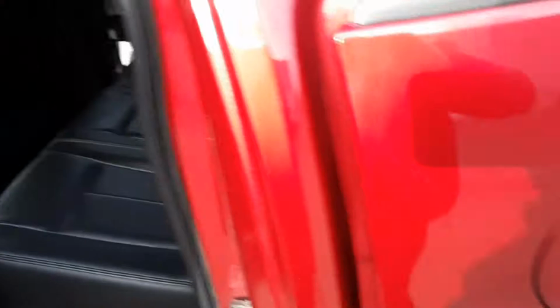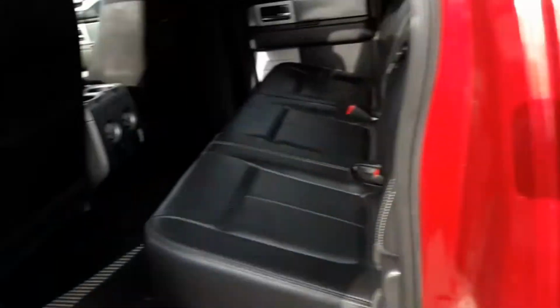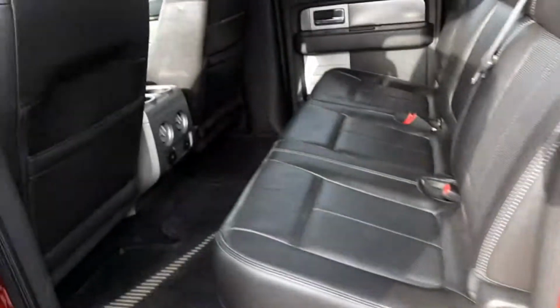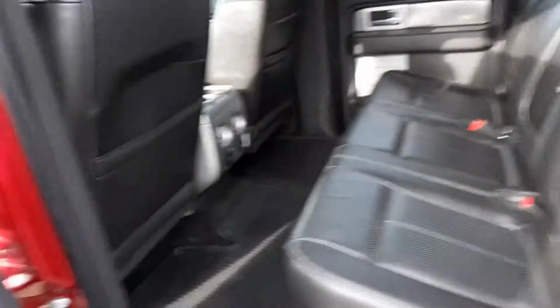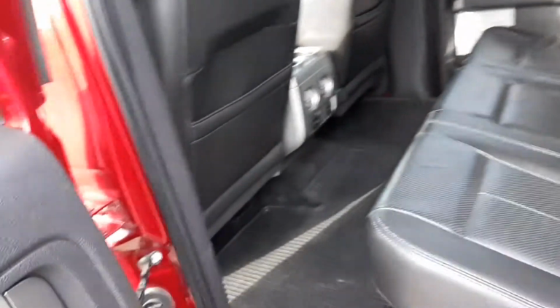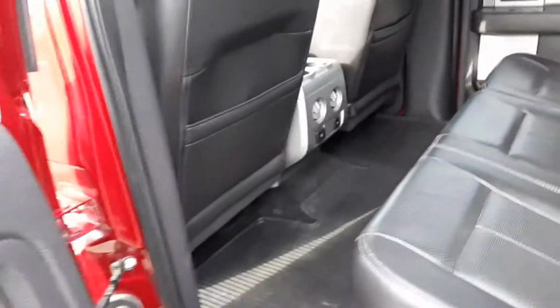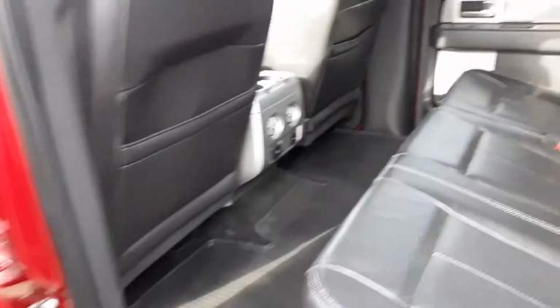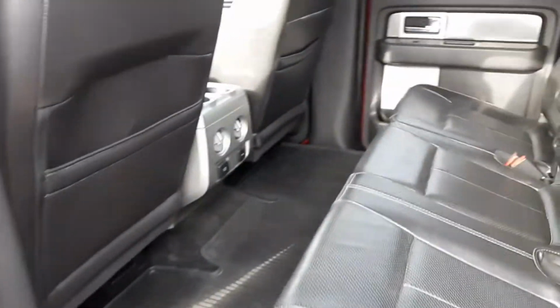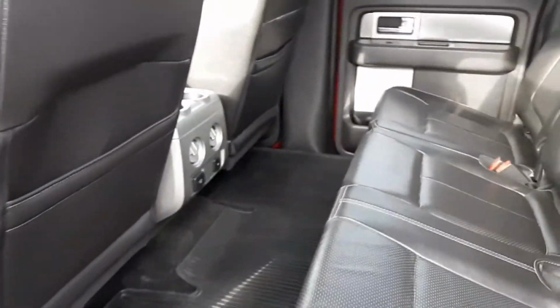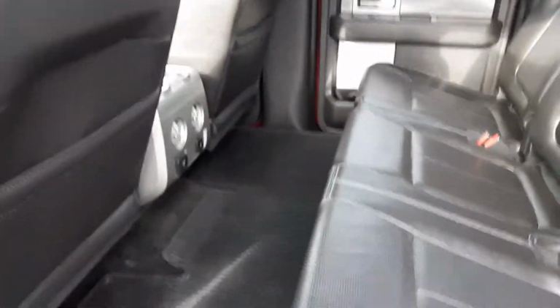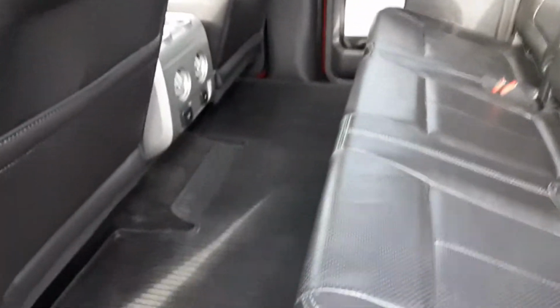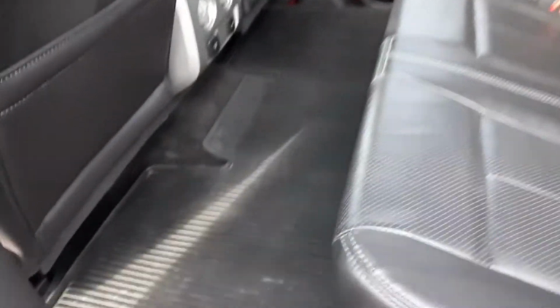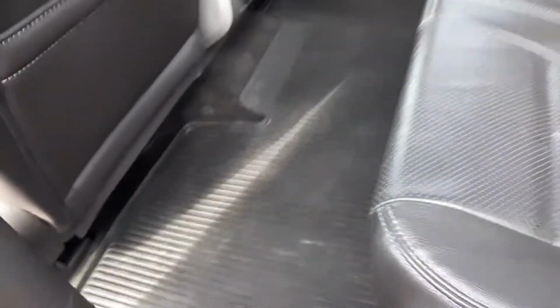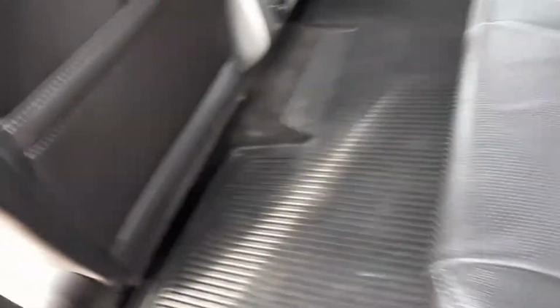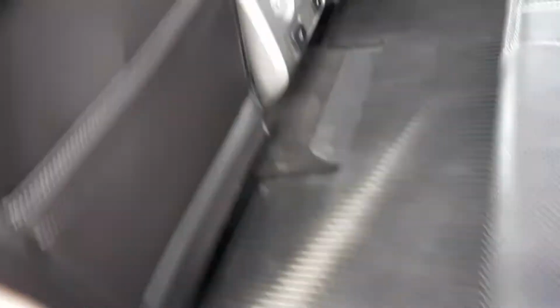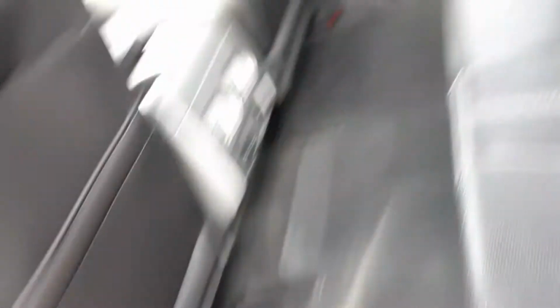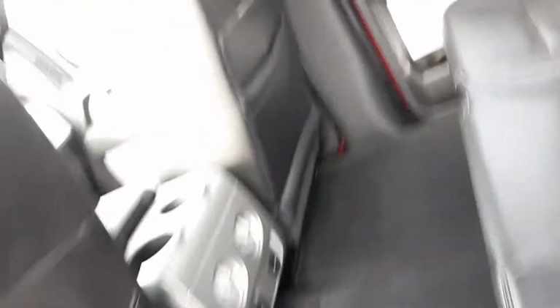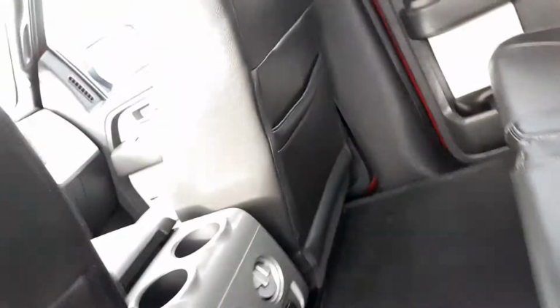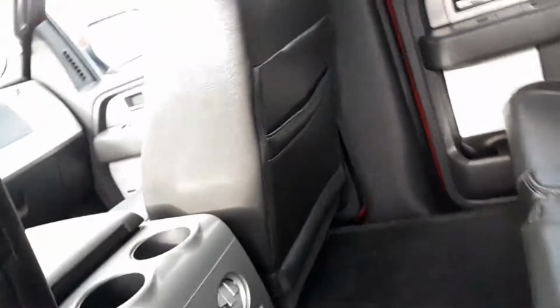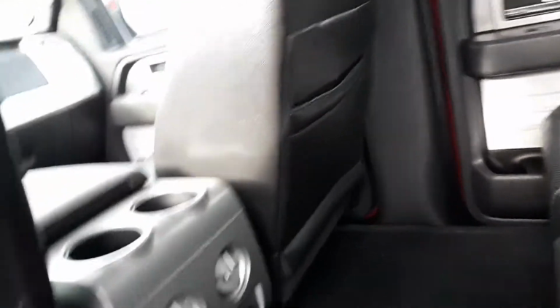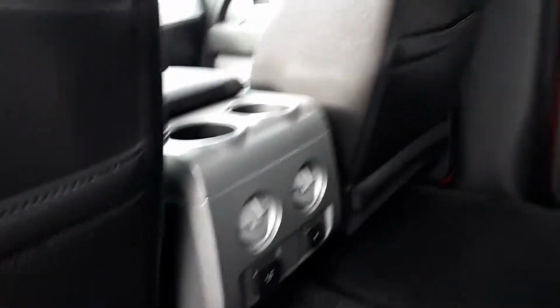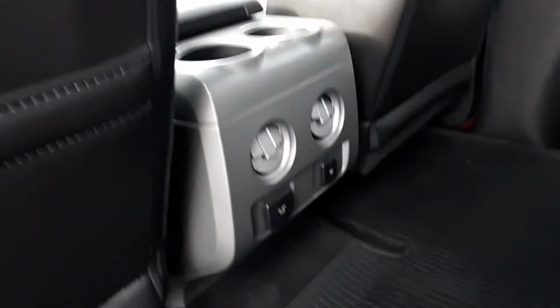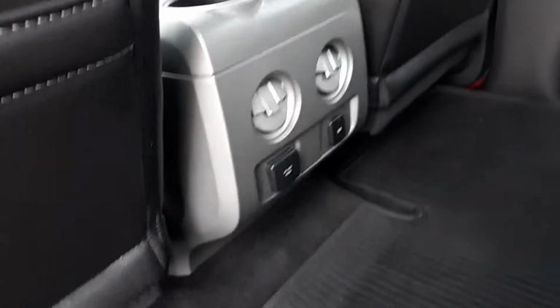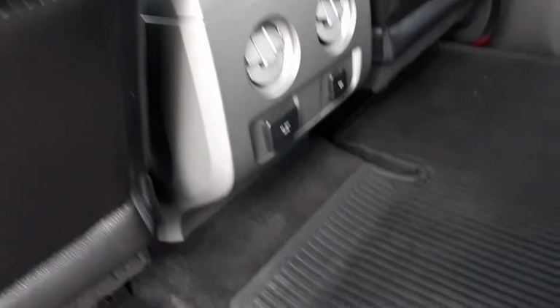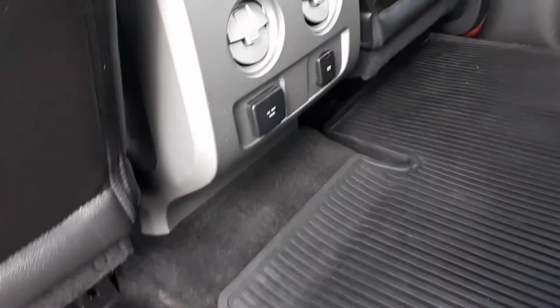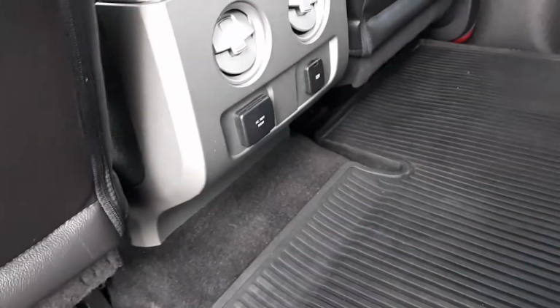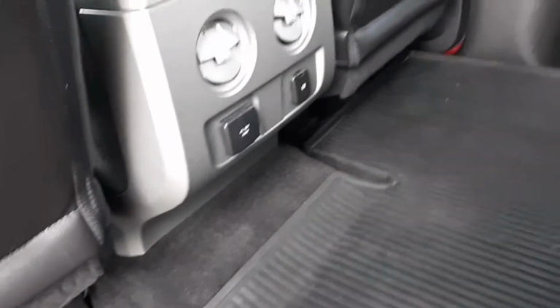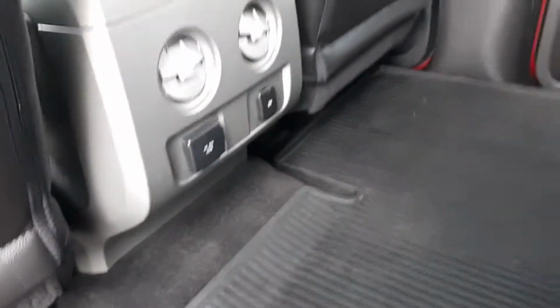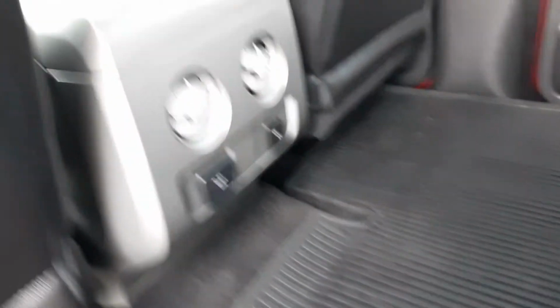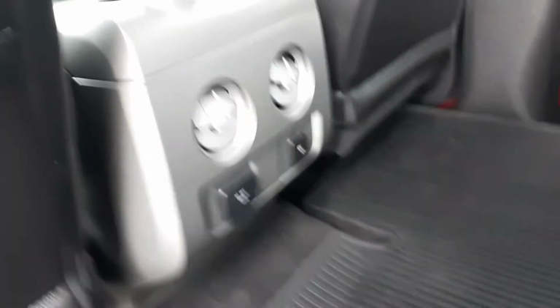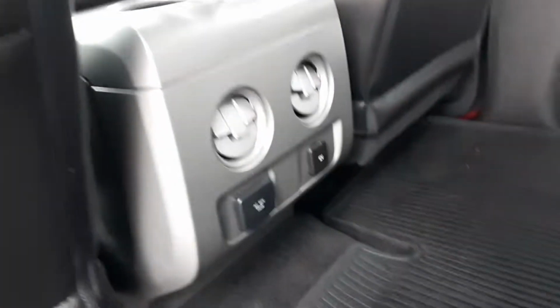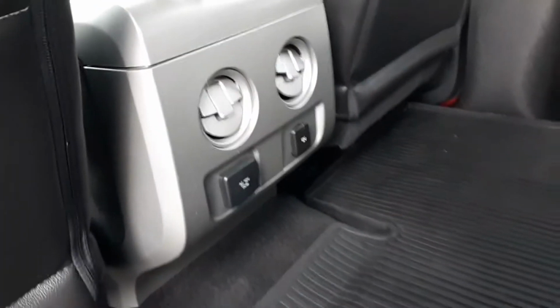Just over 125,000 miles on it. It's got the 110 jack in it, which is very rare for something.